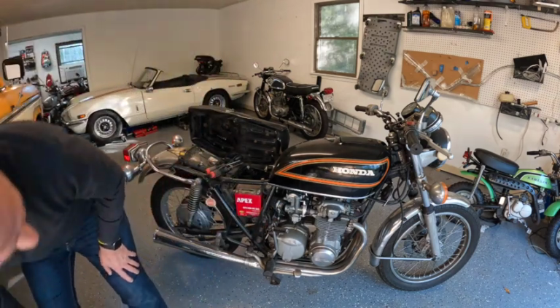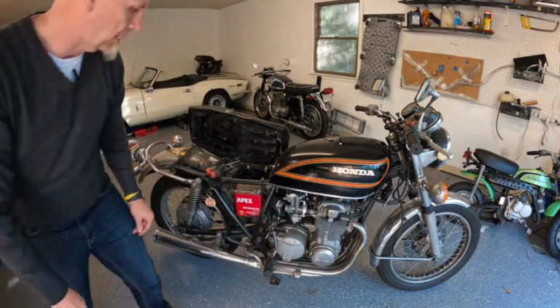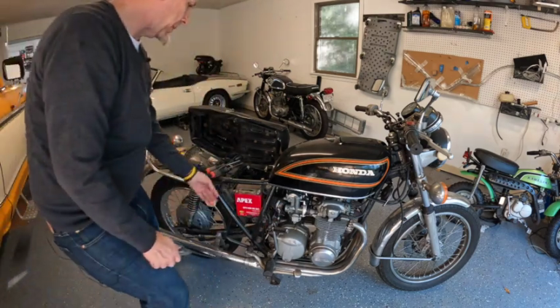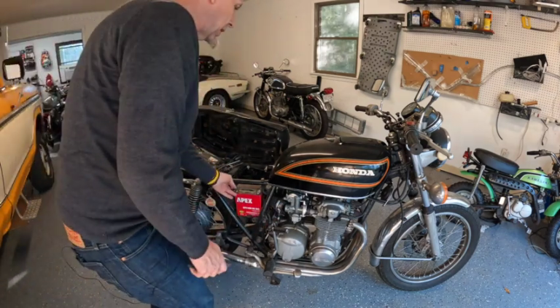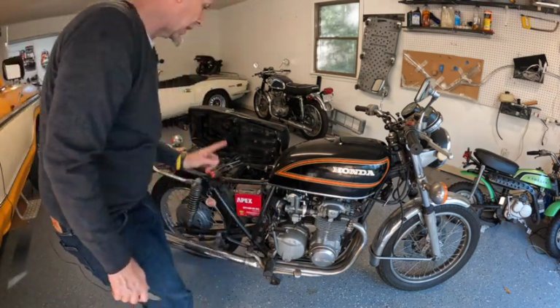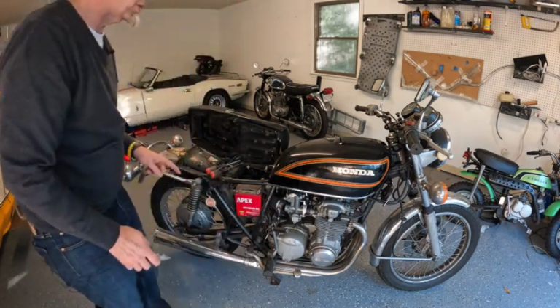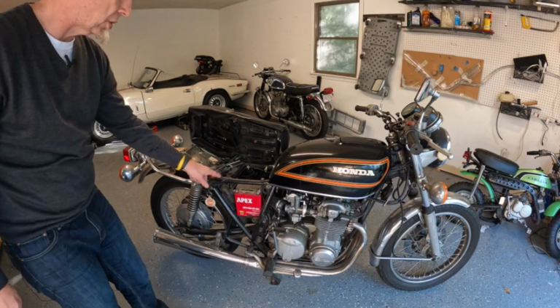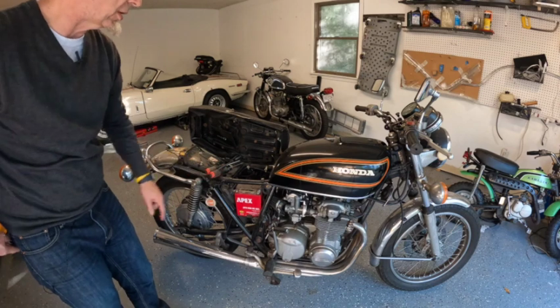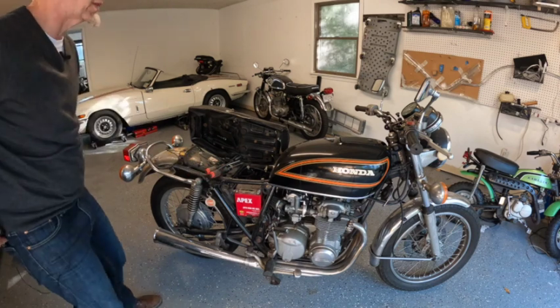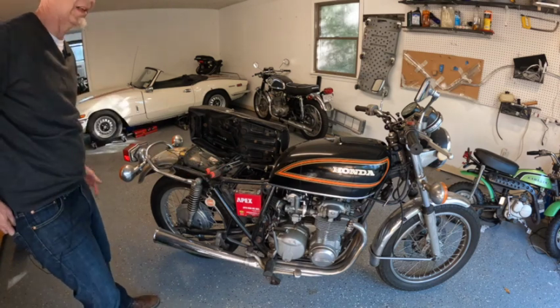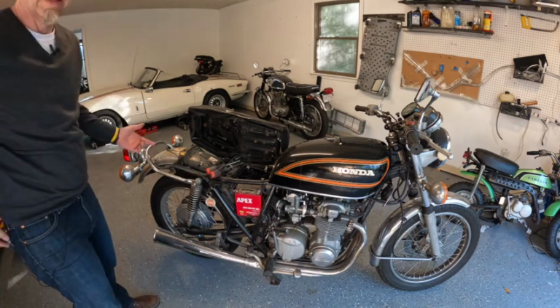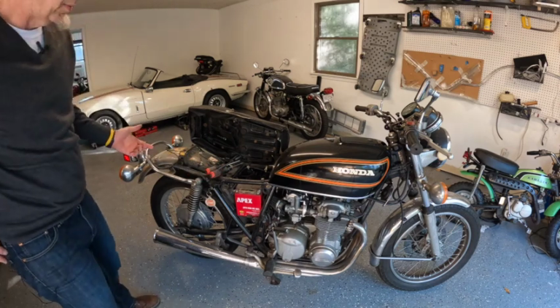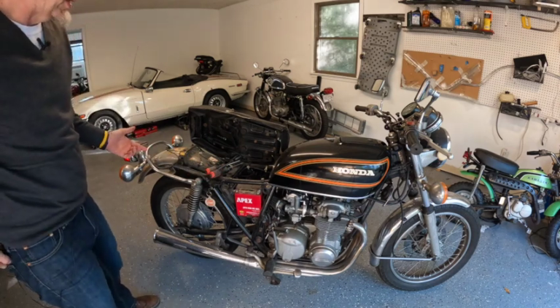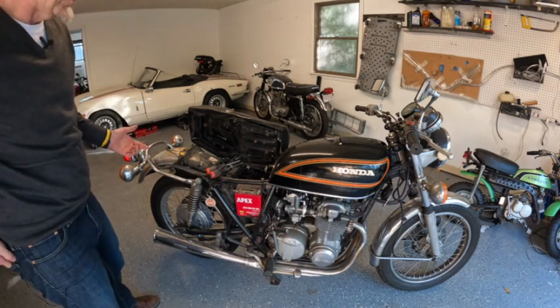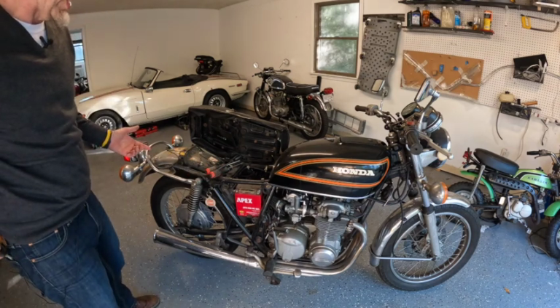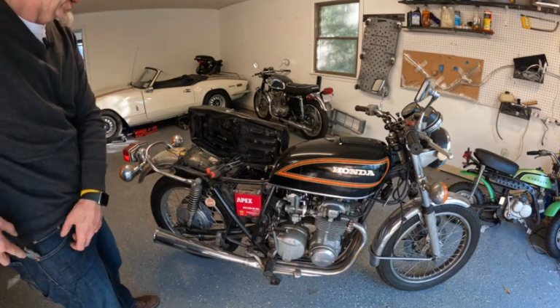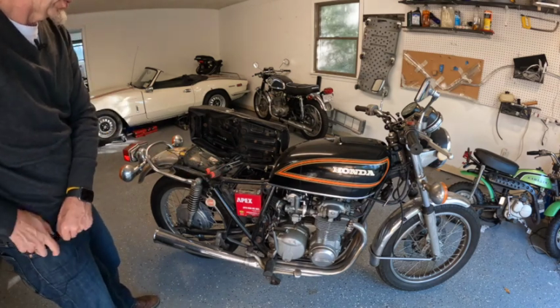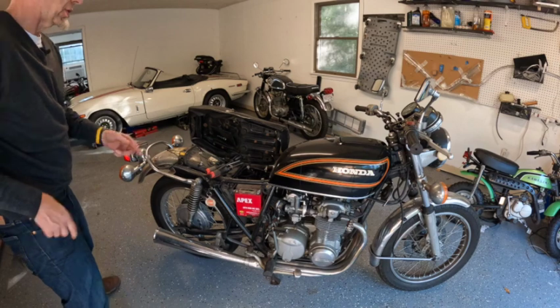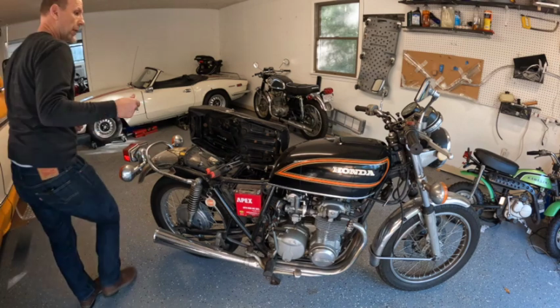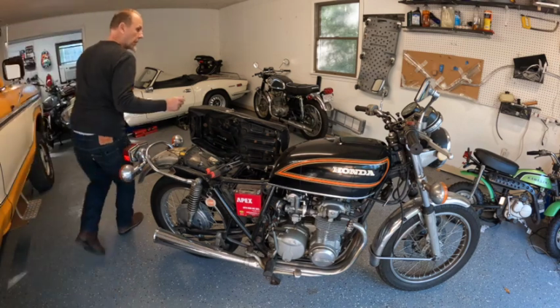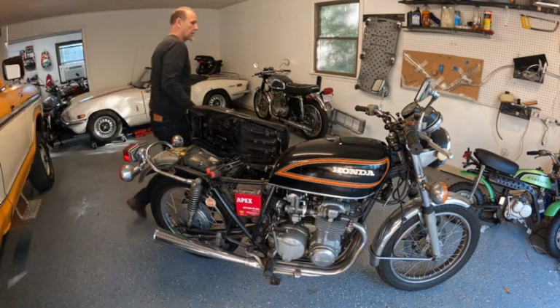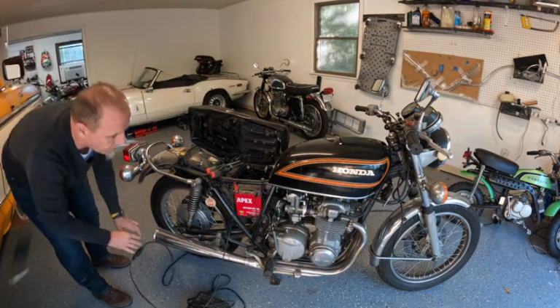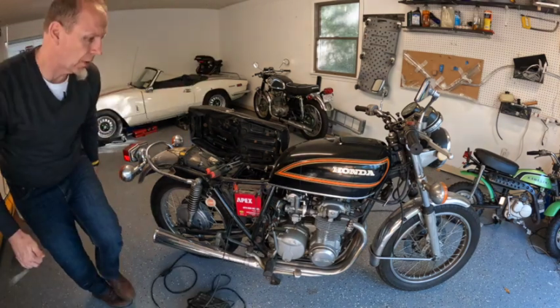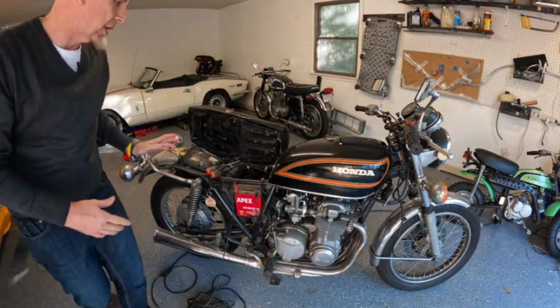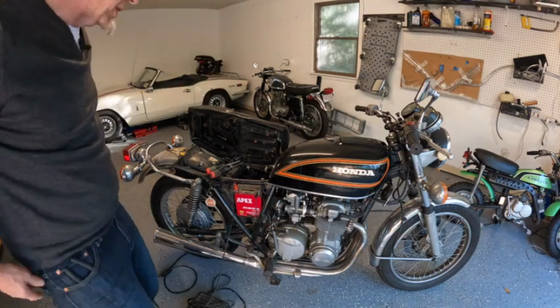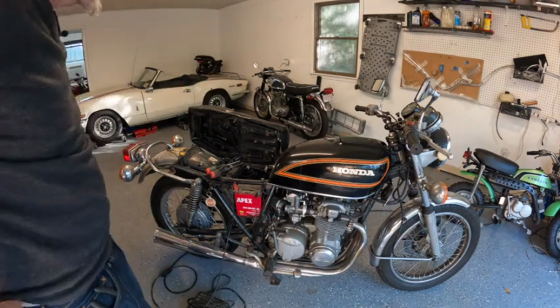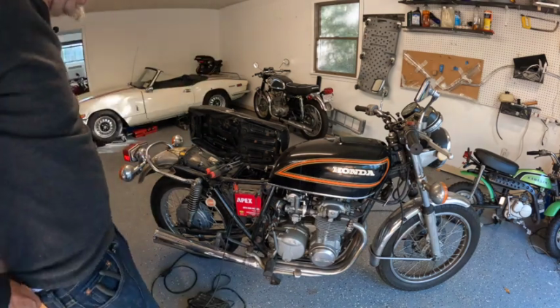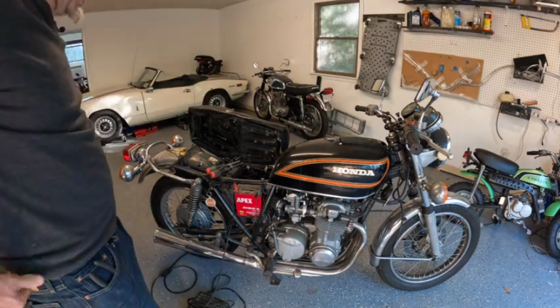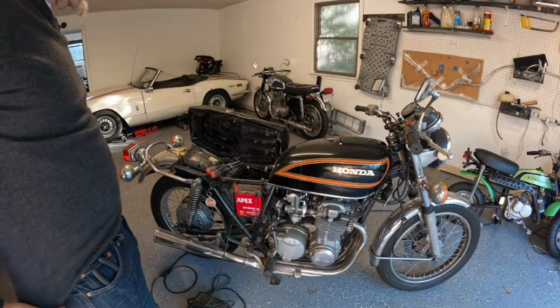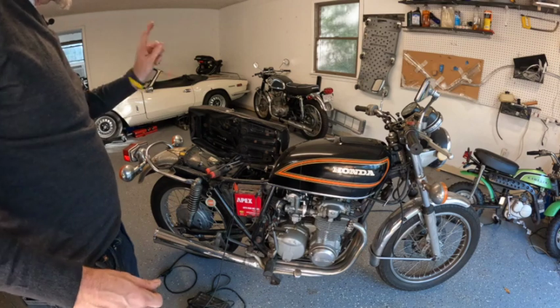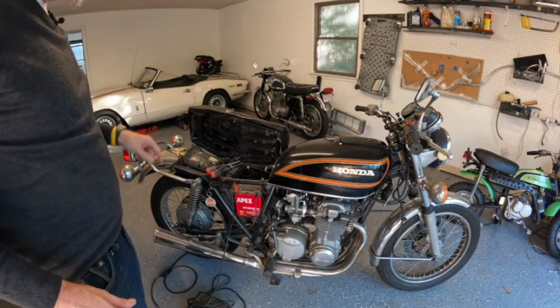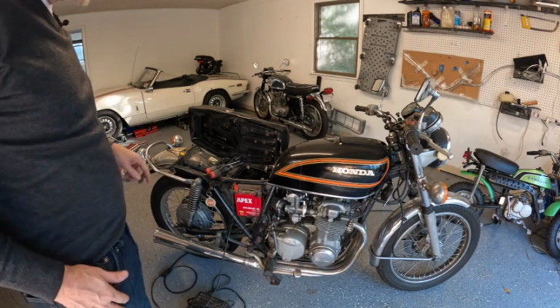We should end up with a pile of parts. The other thing I'm going to do is charge this battery — it's been sitting, hasn't been running in a while. So I'm going to charge the battery while we're doing all this. Let me pull the tank off next and then get the other side cover off.